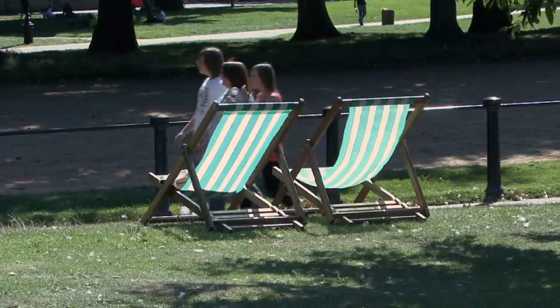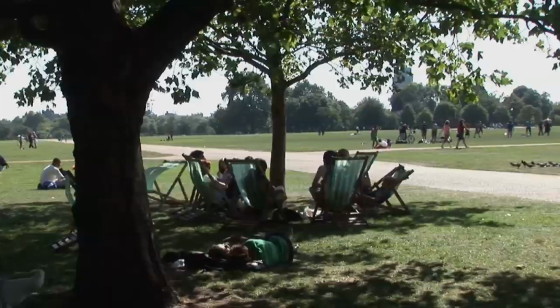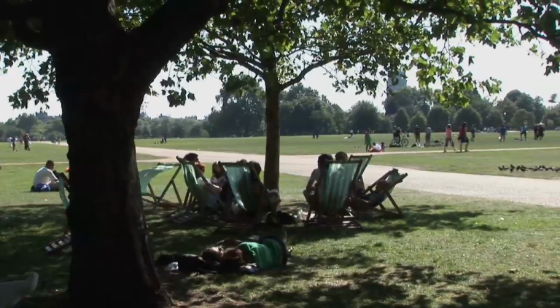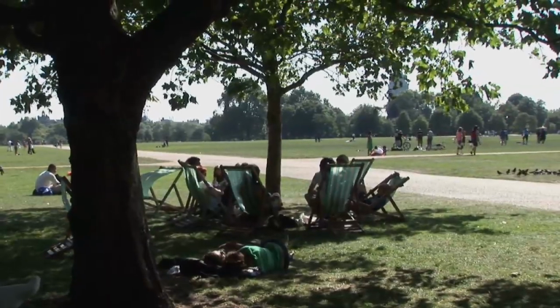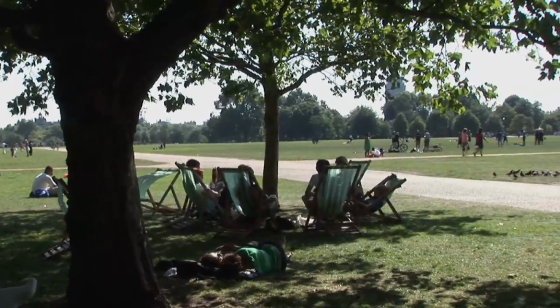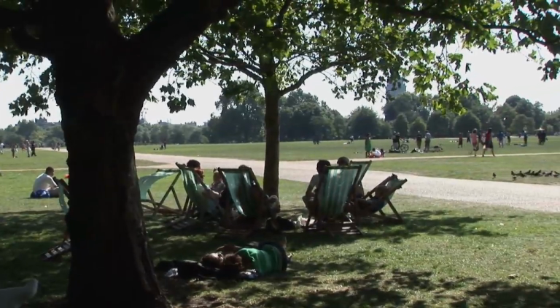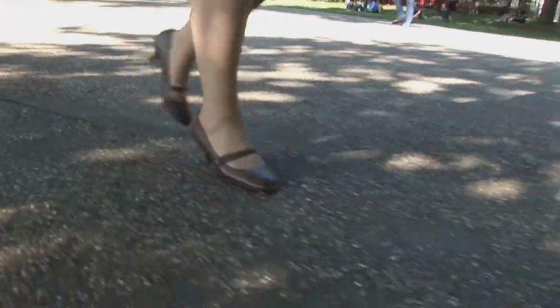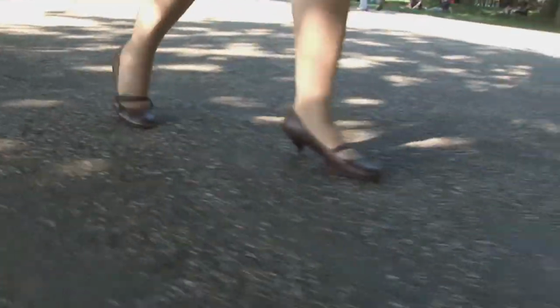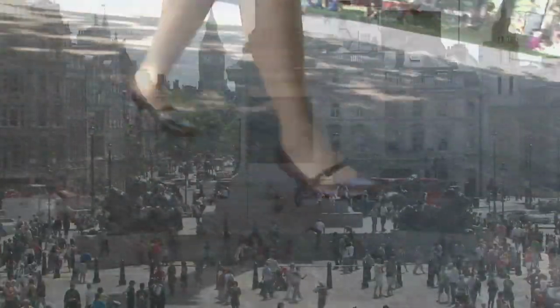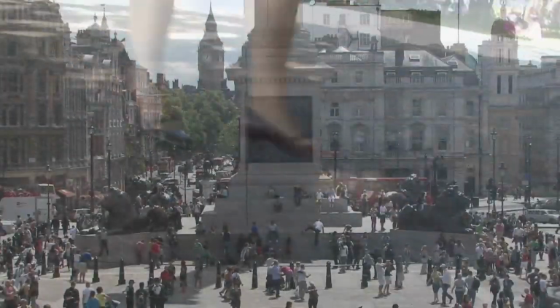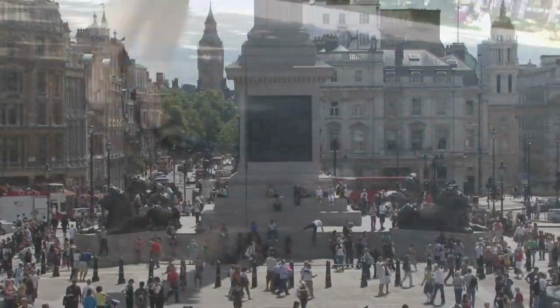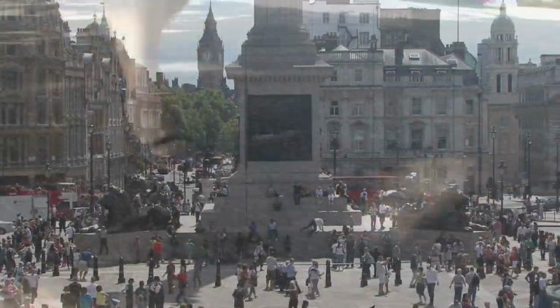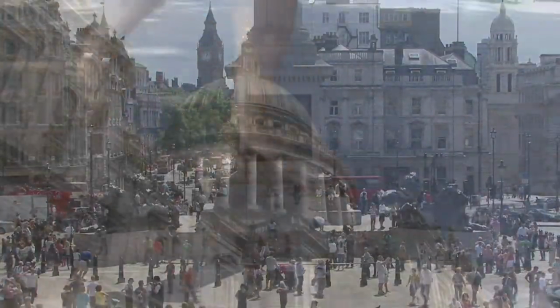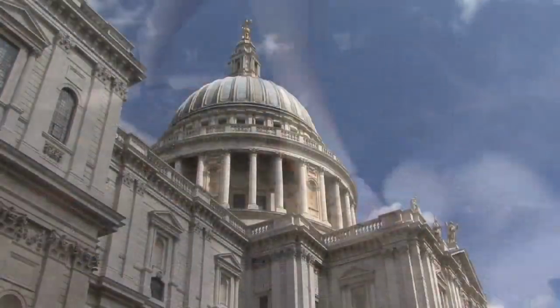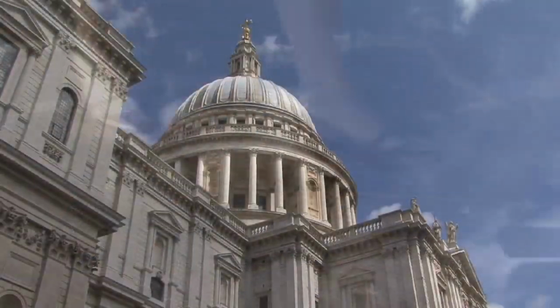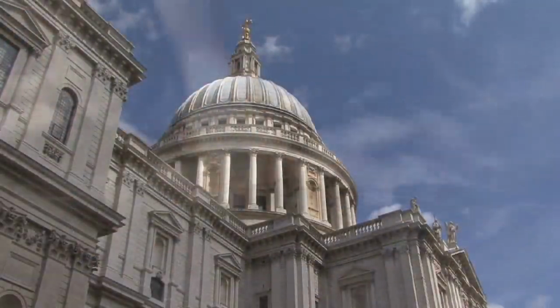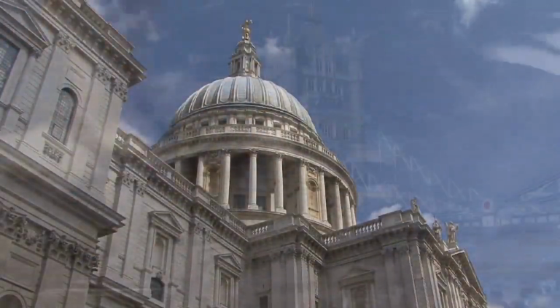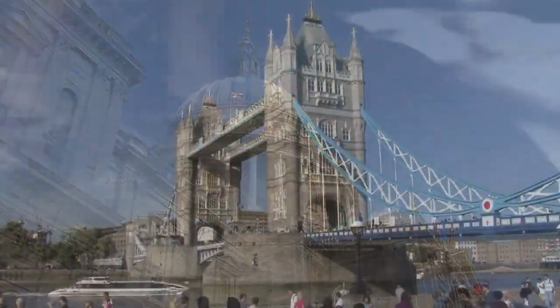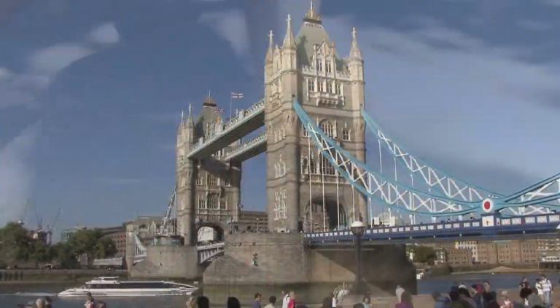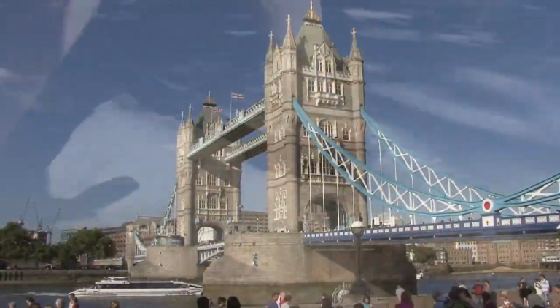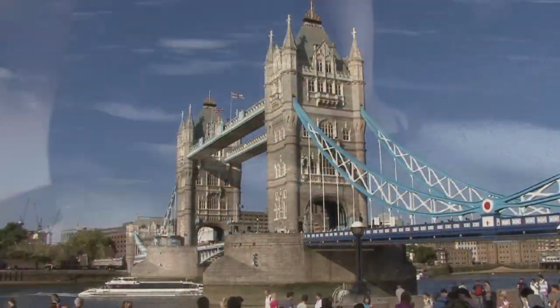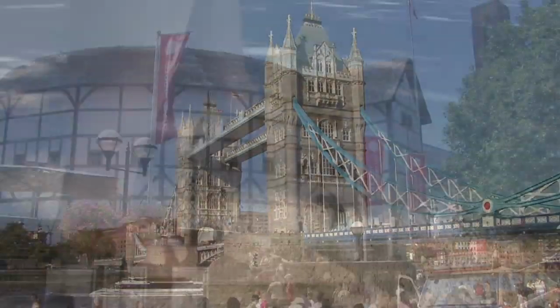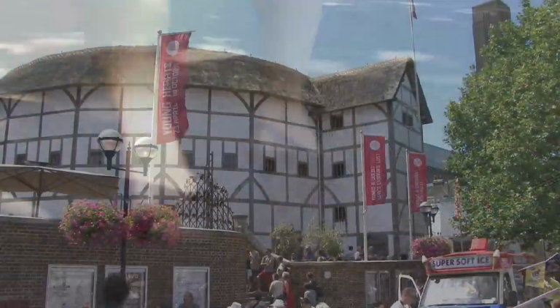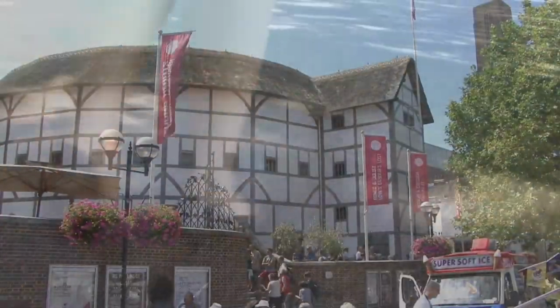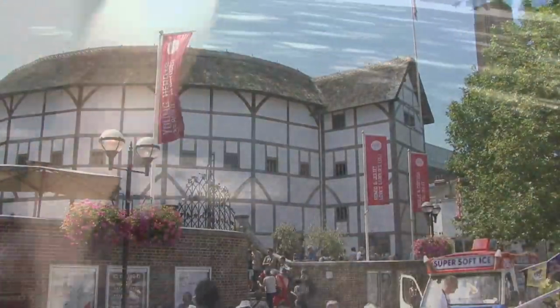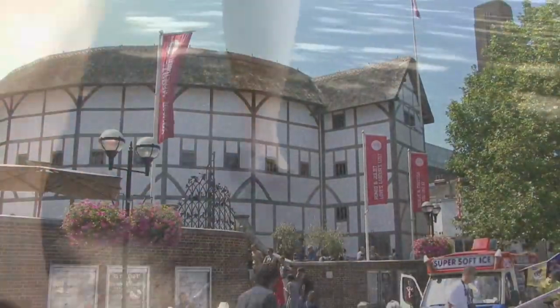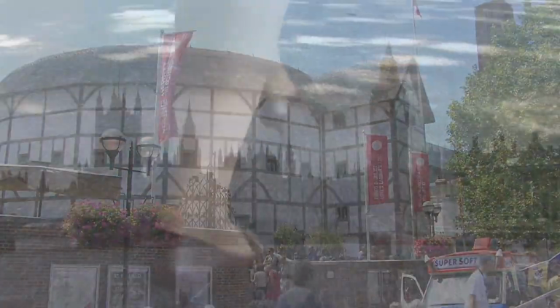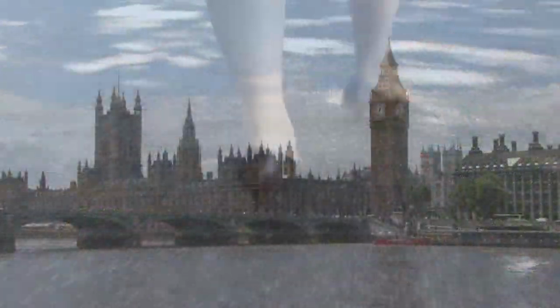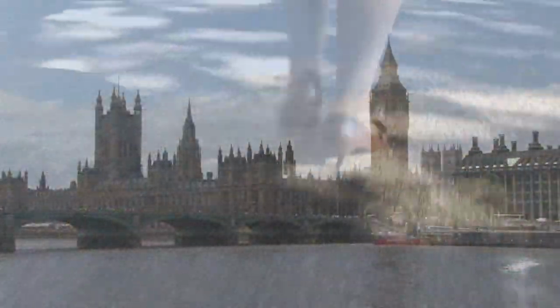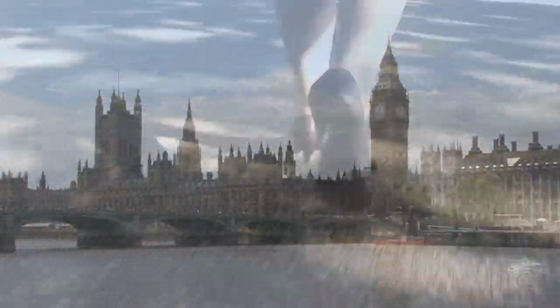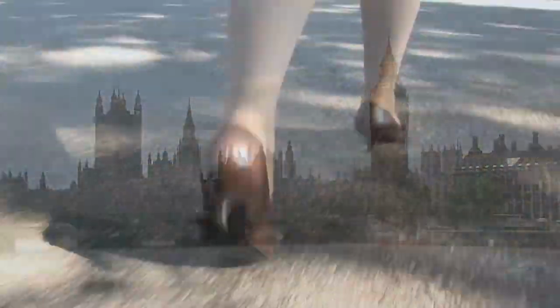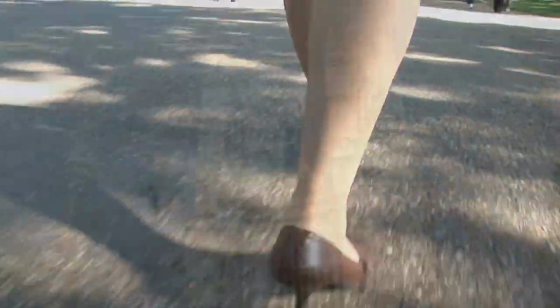Our trail takes us through the Royal Parks and the streets of Westminster, on past St Paul's in the city, crossing the River Thames at Tower Bridge, along the south bank and back across to Big Ben and Westminster Abbey.